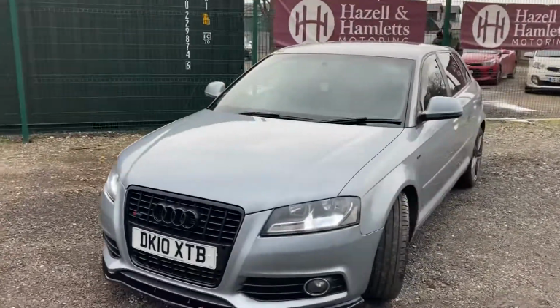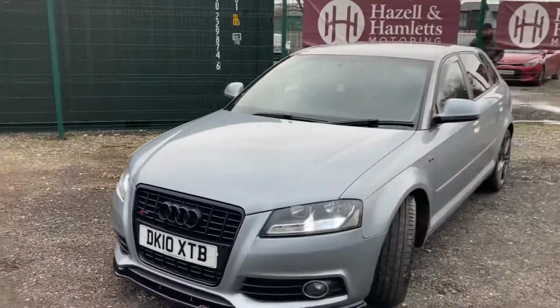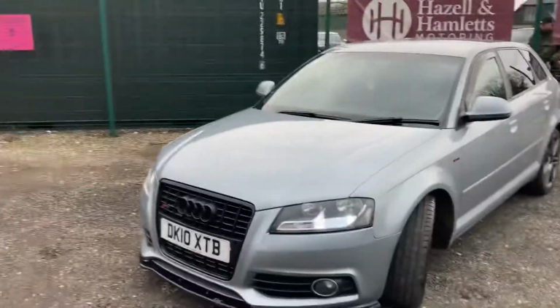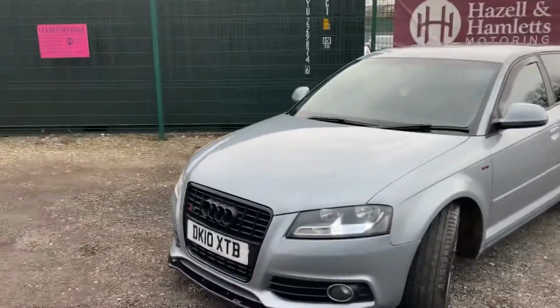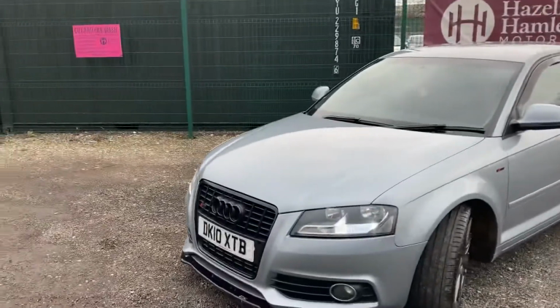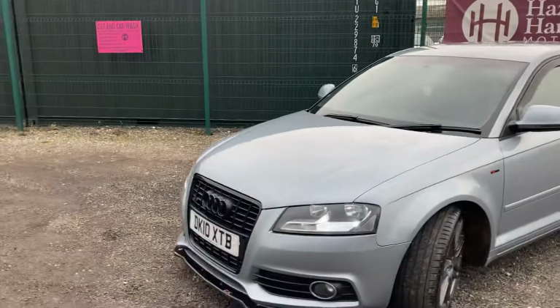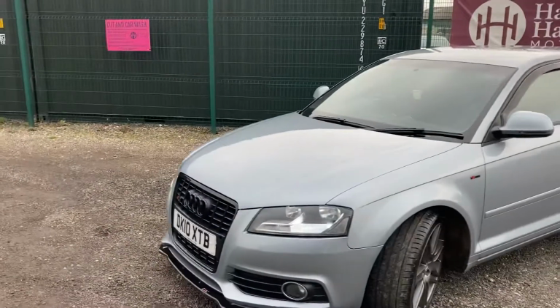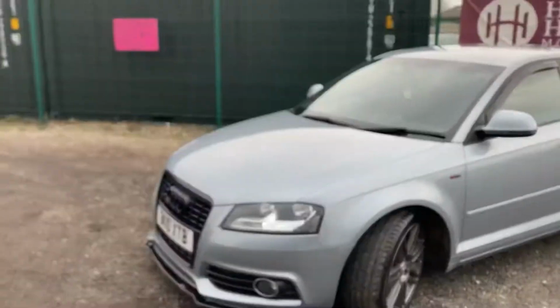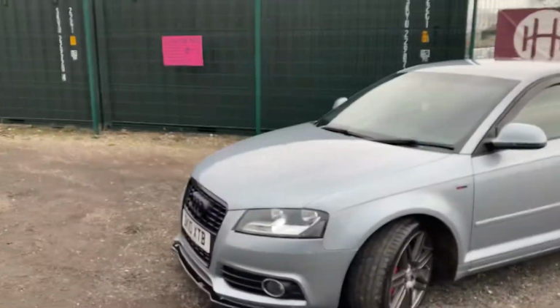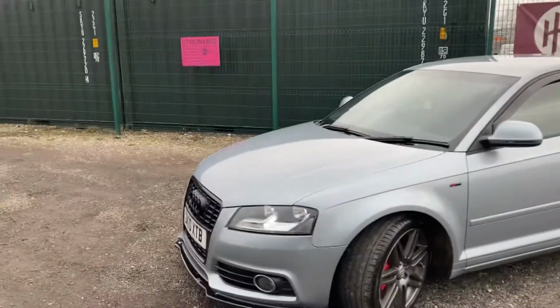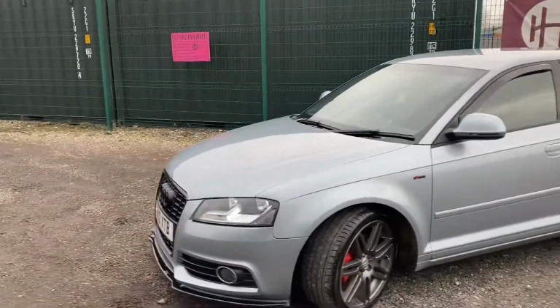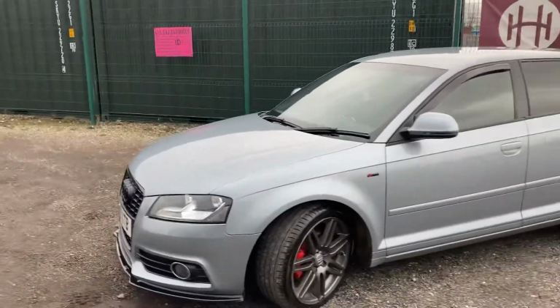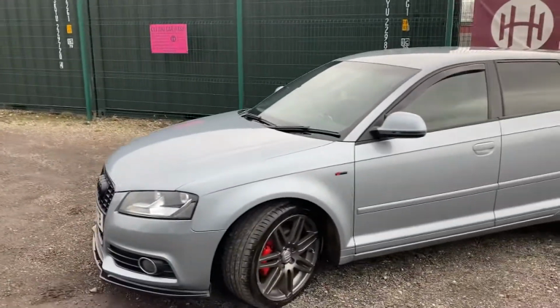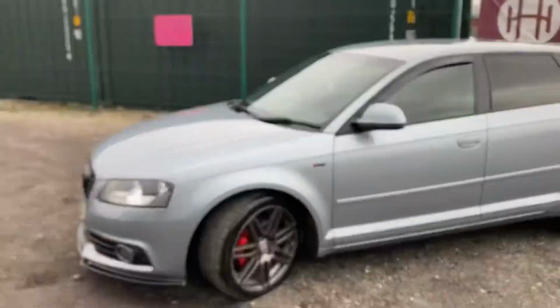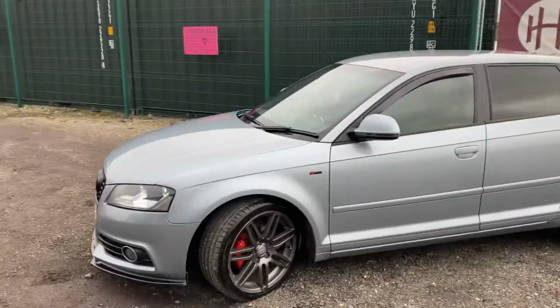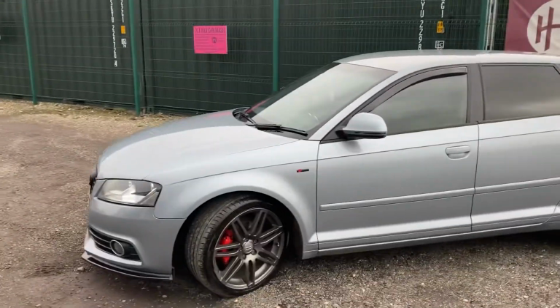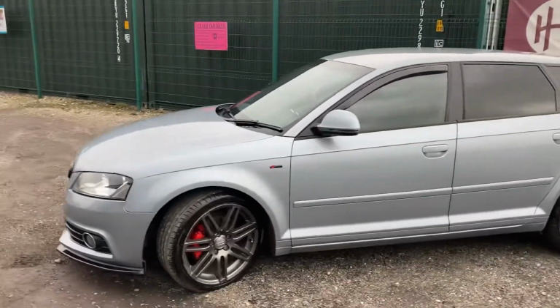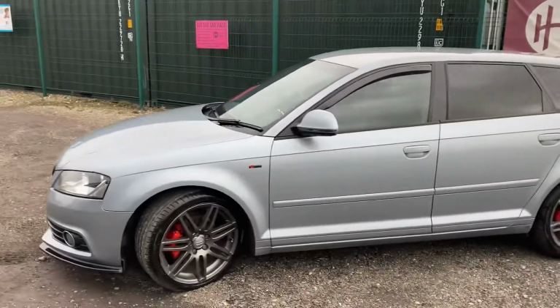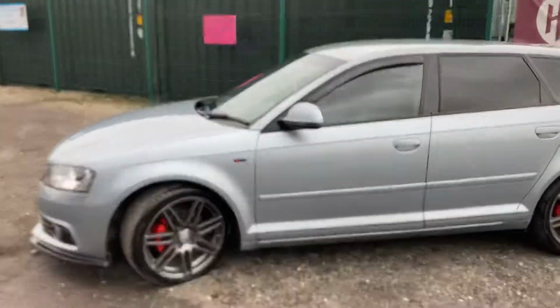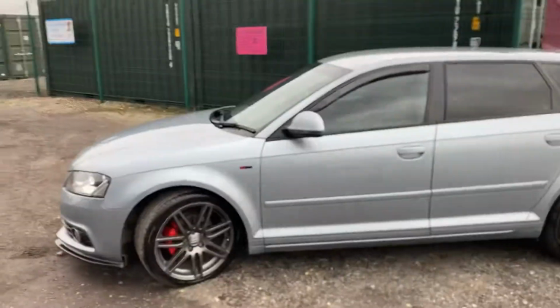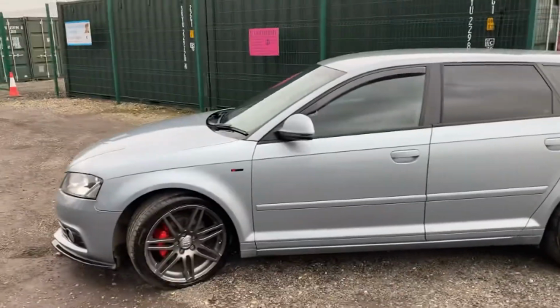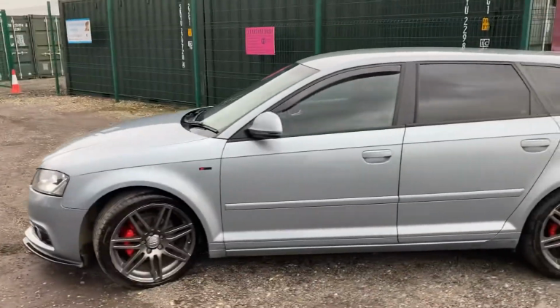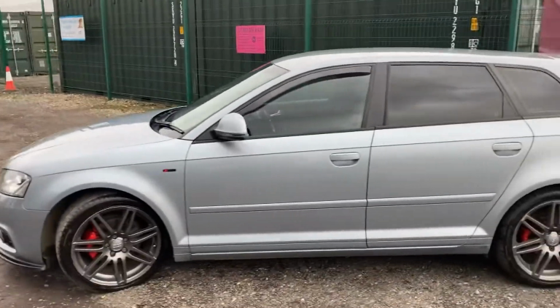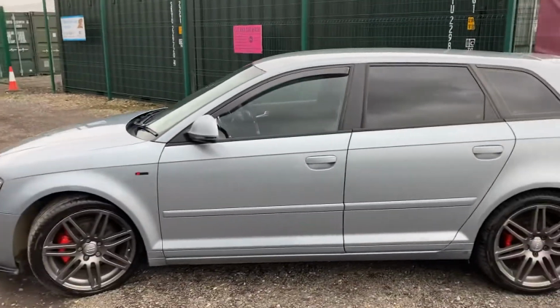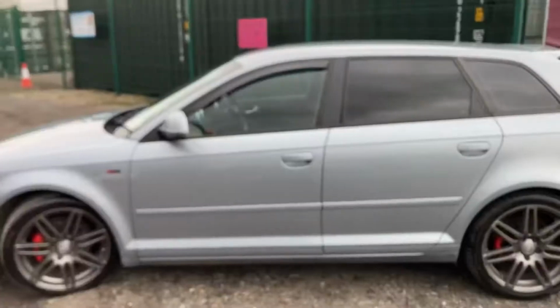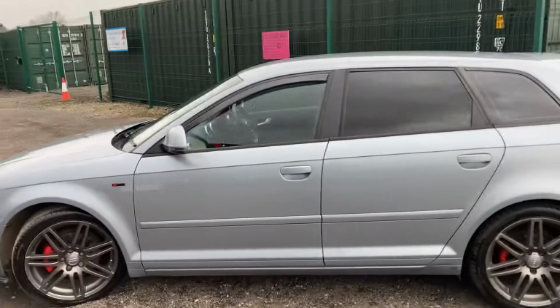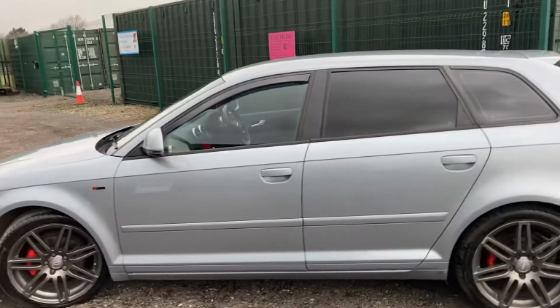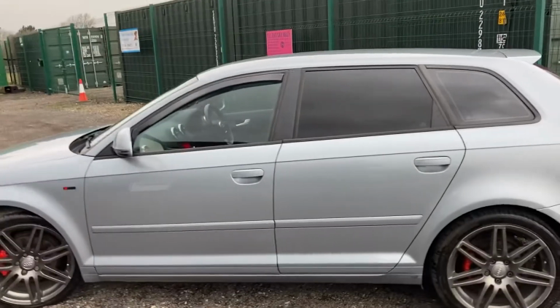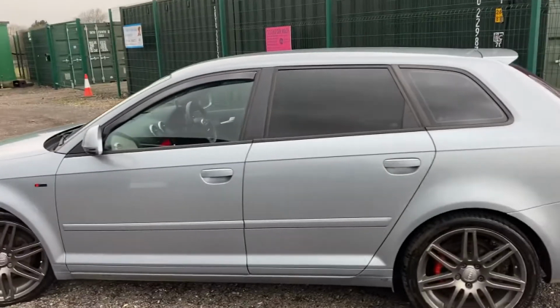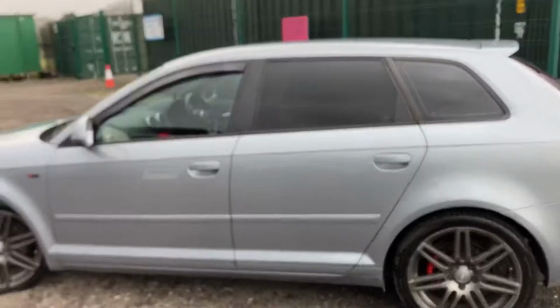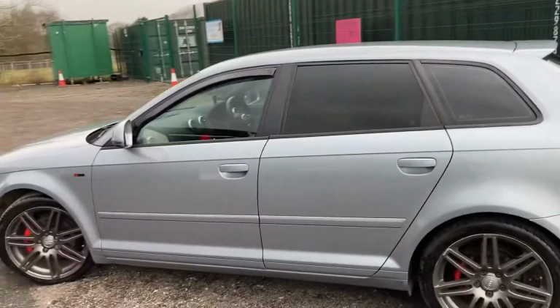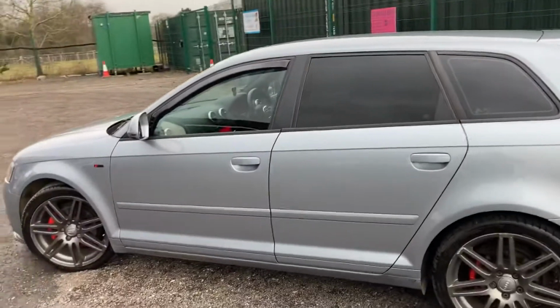That's our Audi A3 S-line five-door. If you've got any questions or would like to arrange a viewing, just let us know. Part exchanges are more than welcome. We look forward to seeing you very soon — thanks for watching.